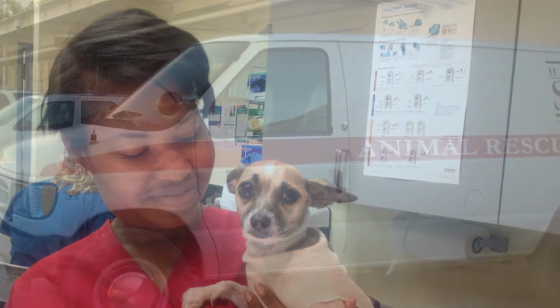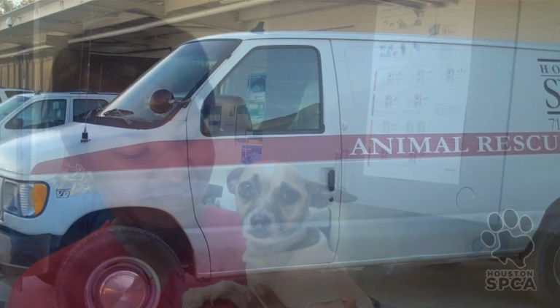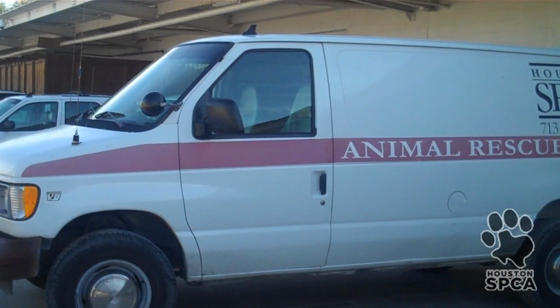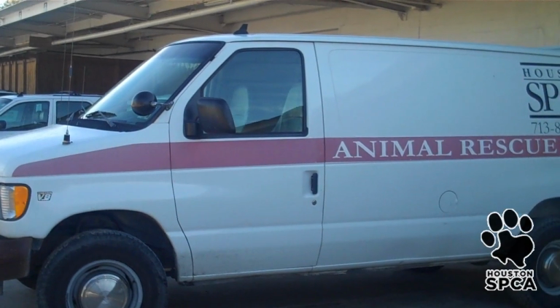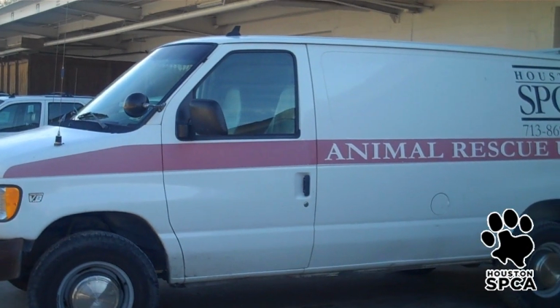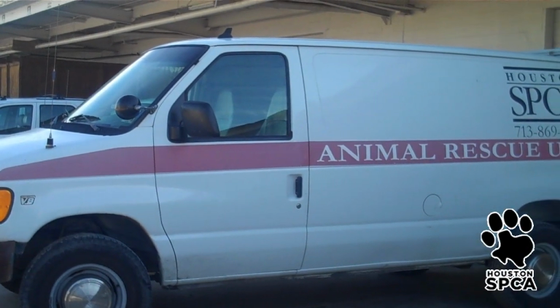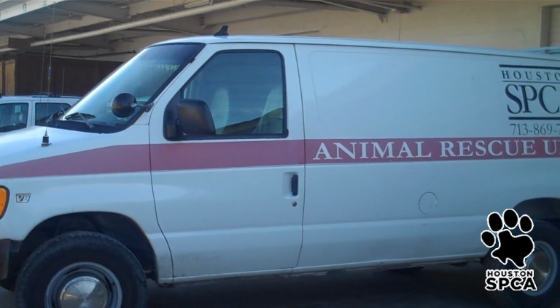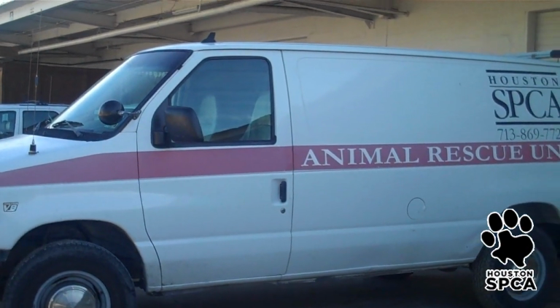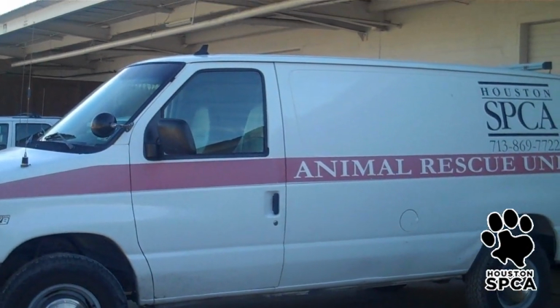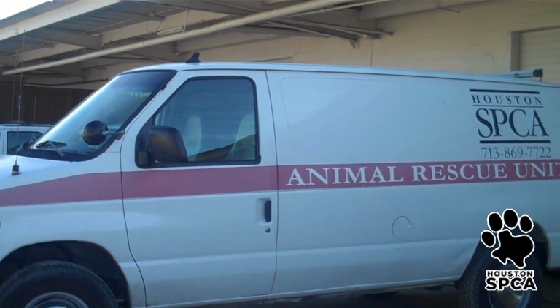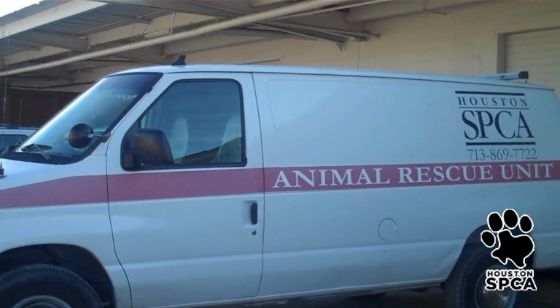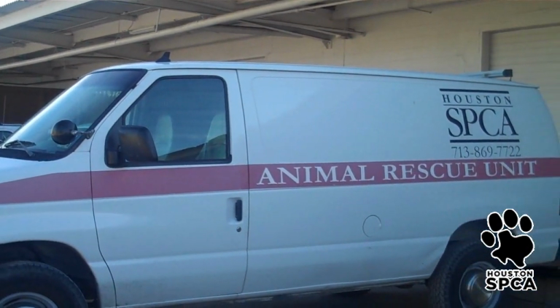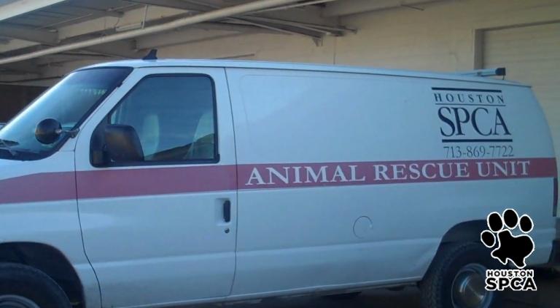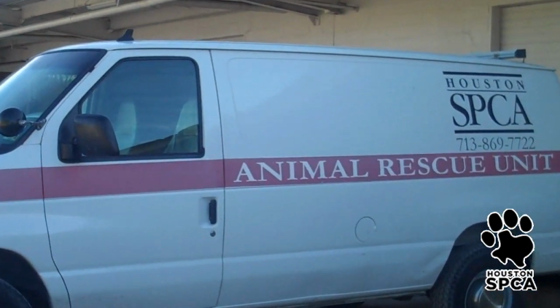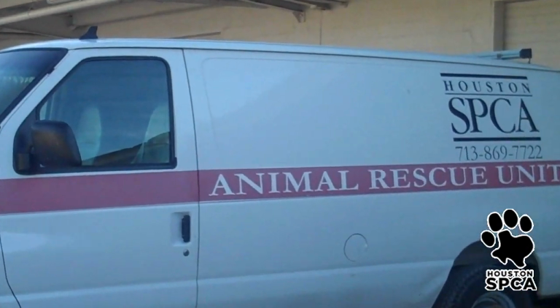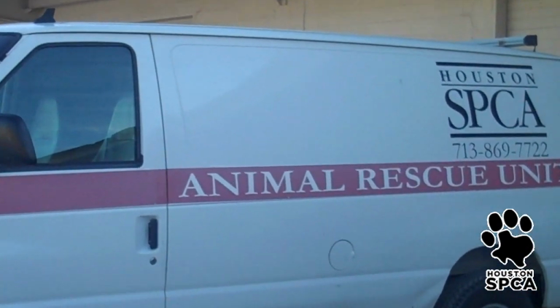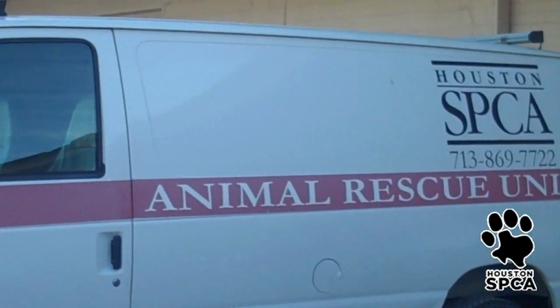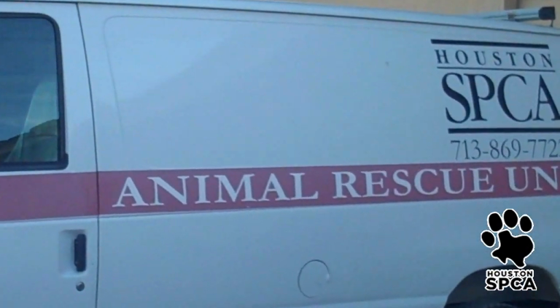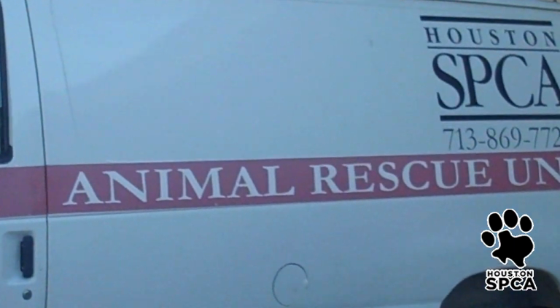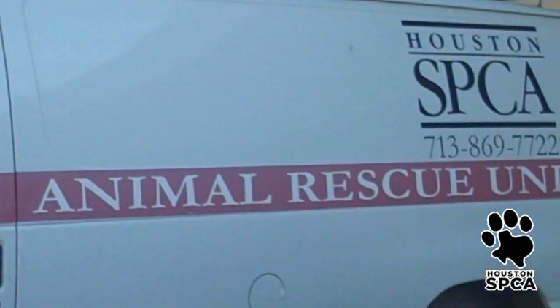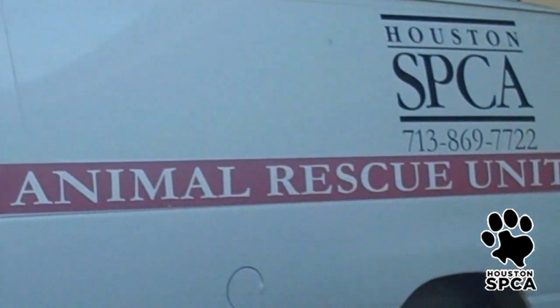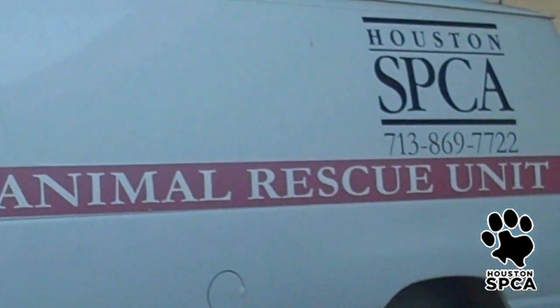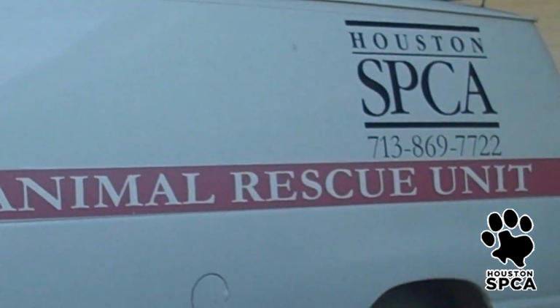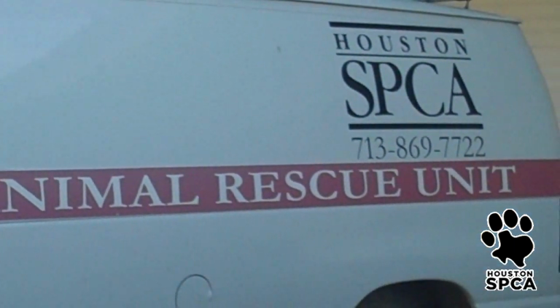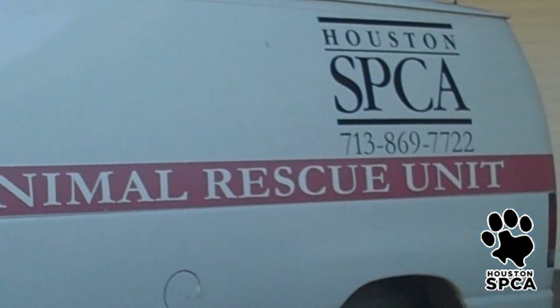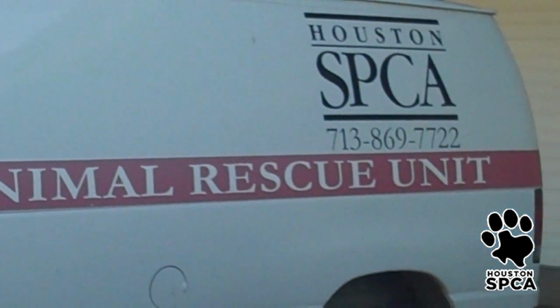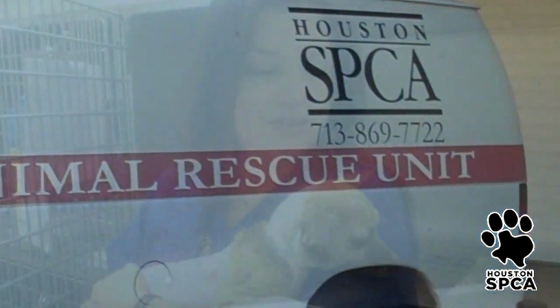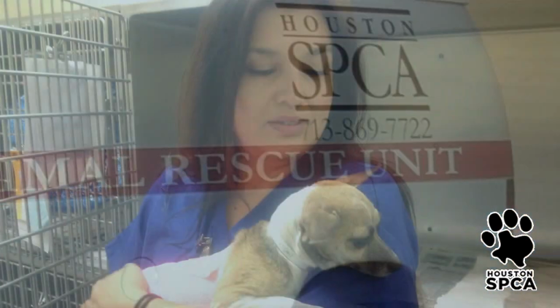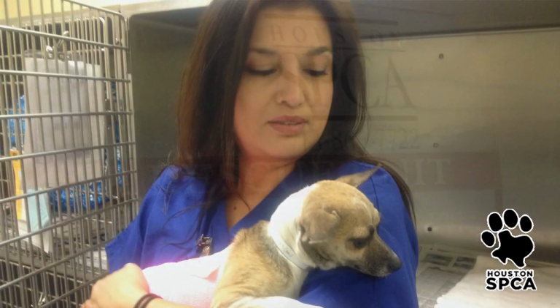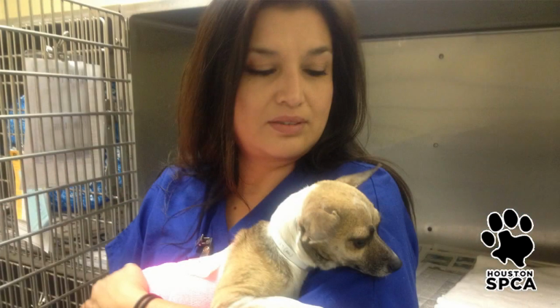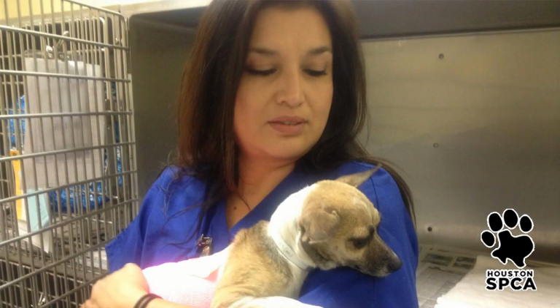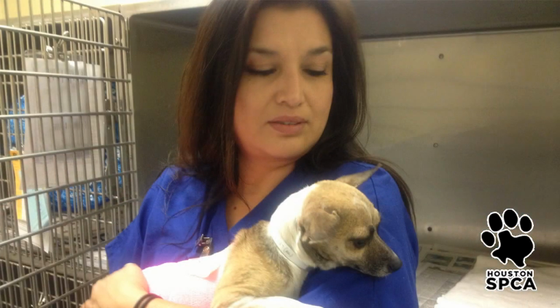When a call came in to the Houston SPCA that a small dog was severely burned, the Houston SPCA 24-hour rescue ambulance headed to the scene to help this innocent victim.